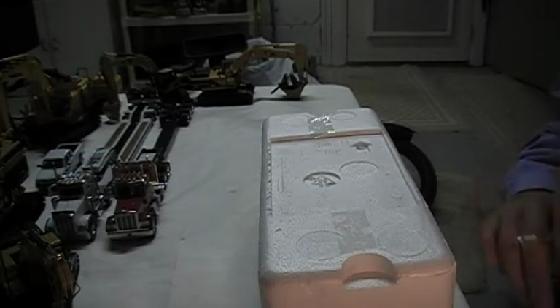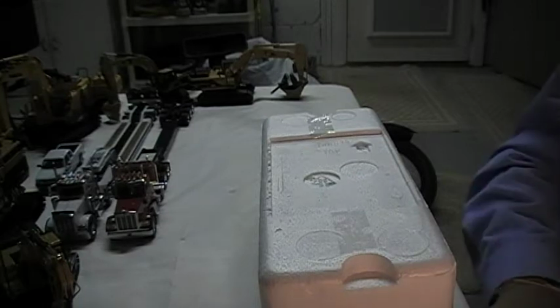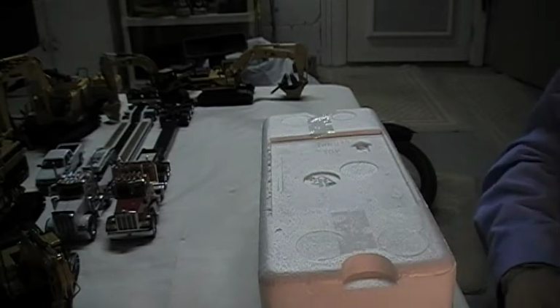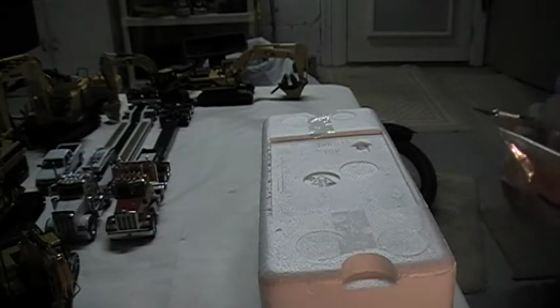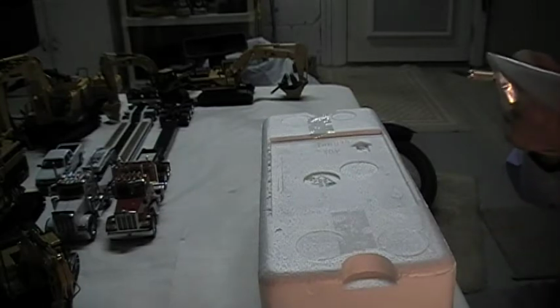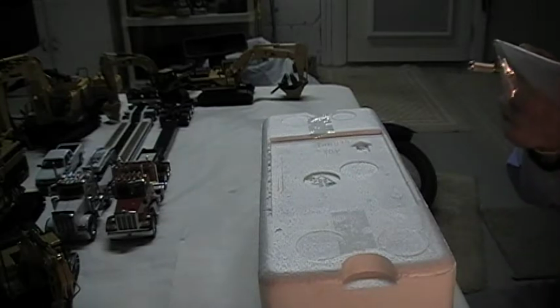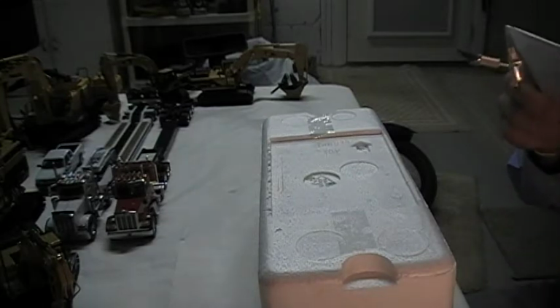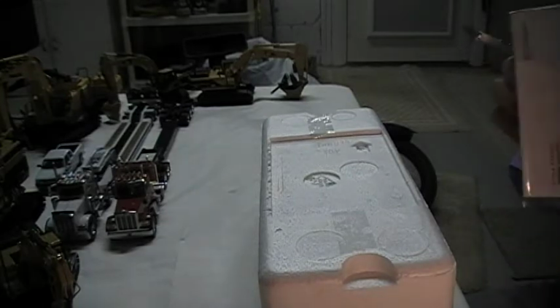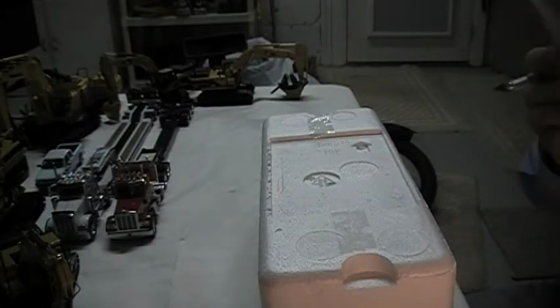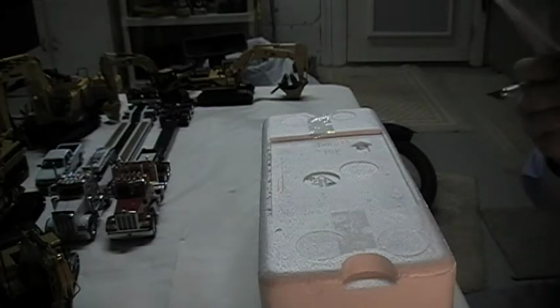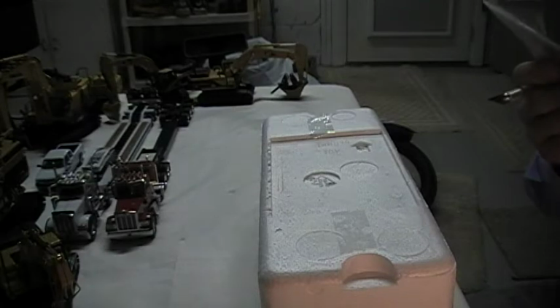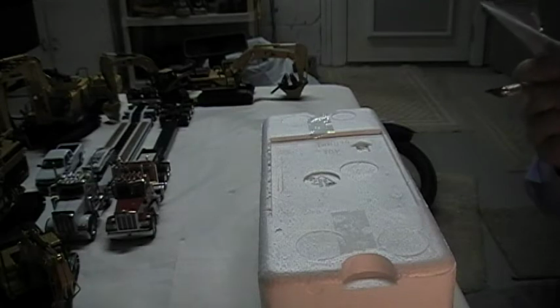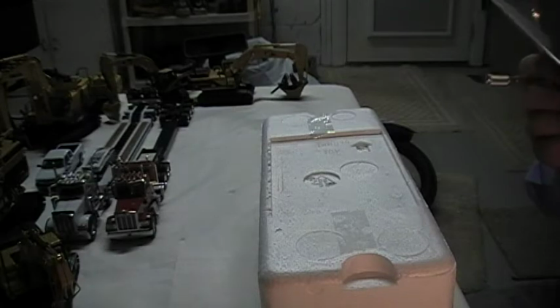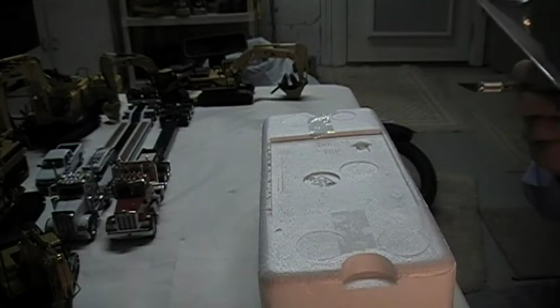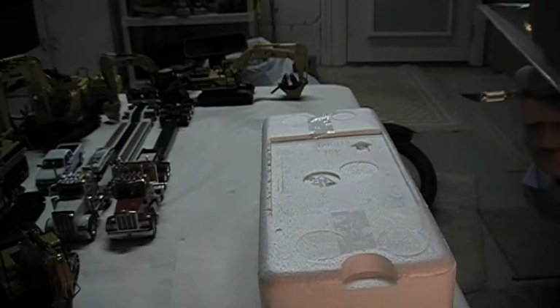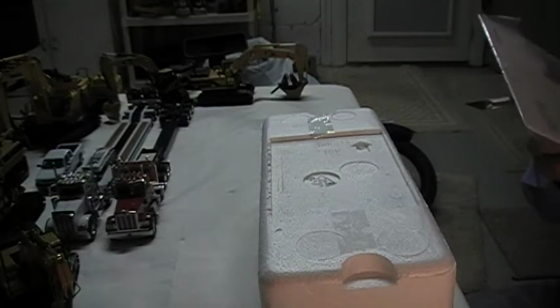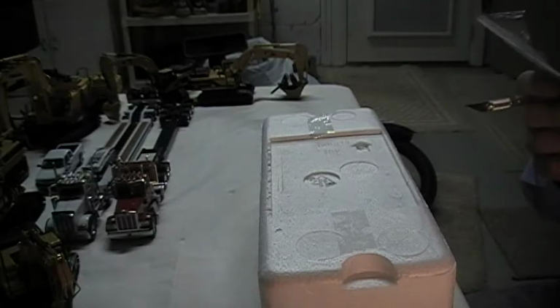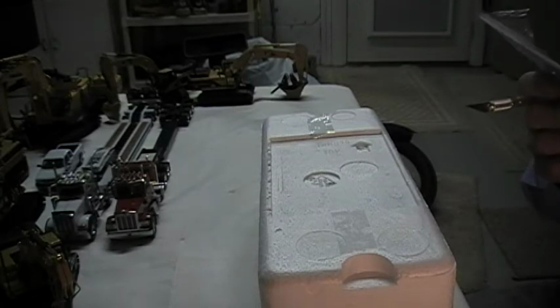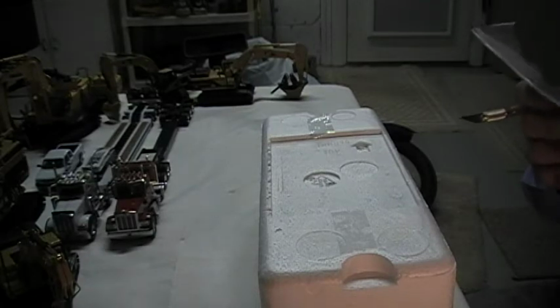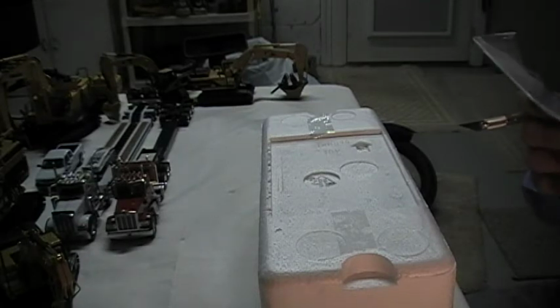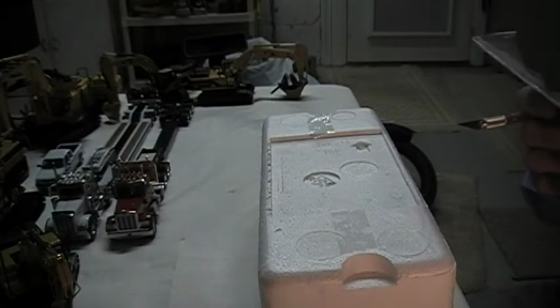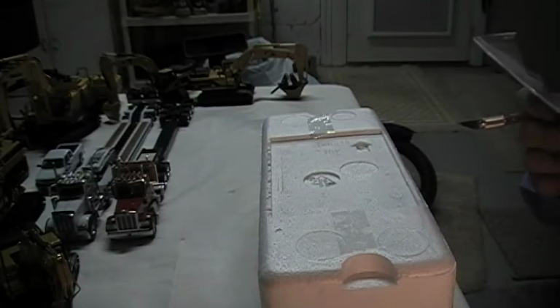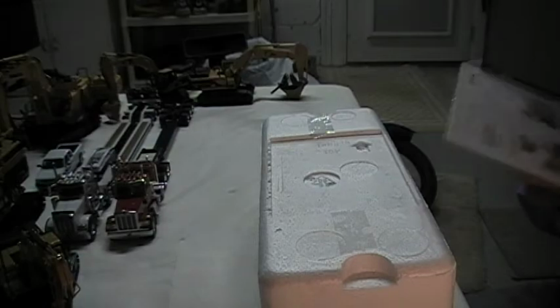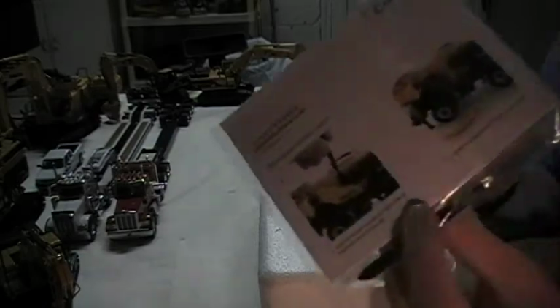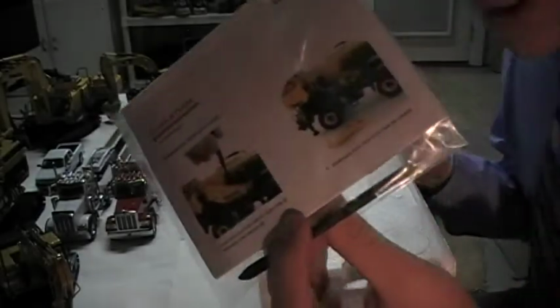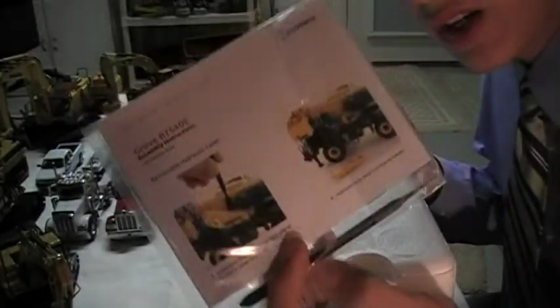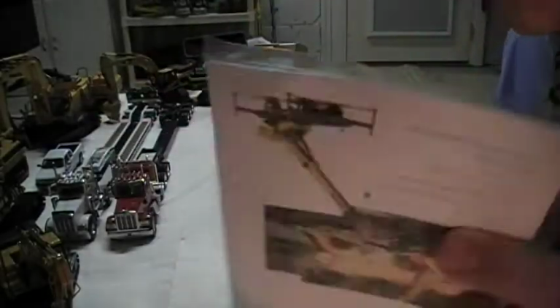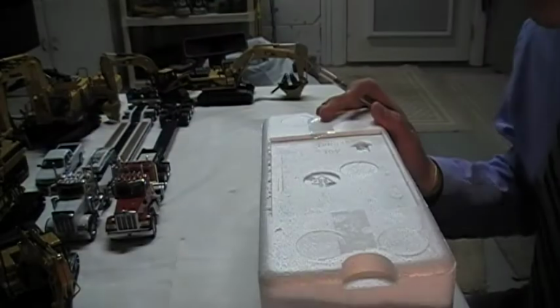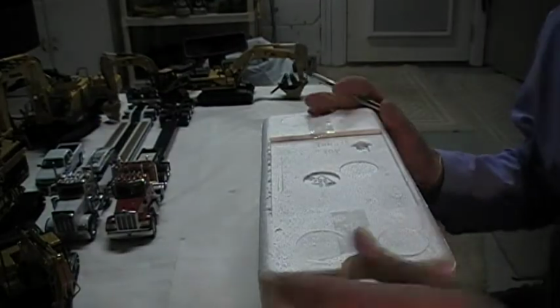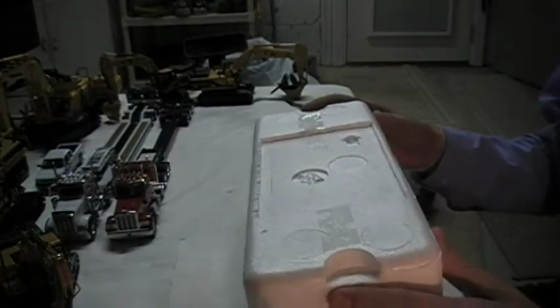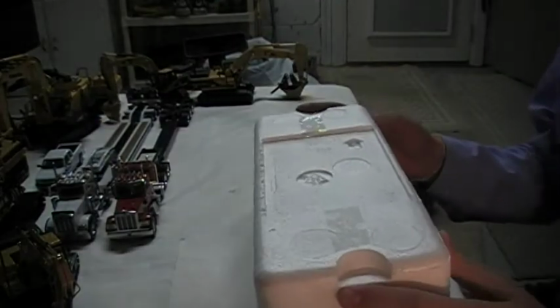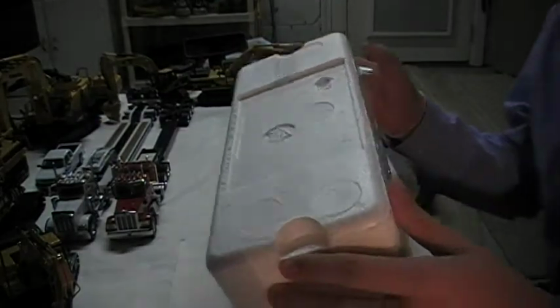So here it is — it comes with a little booklet of how to assemble the thing. I think the only thing you have to assemble is the cover or something. It has a little pick too, that's nice. So here's the actual model.